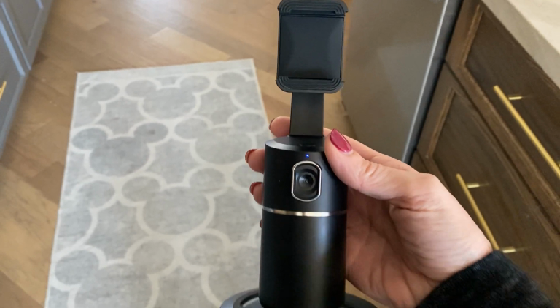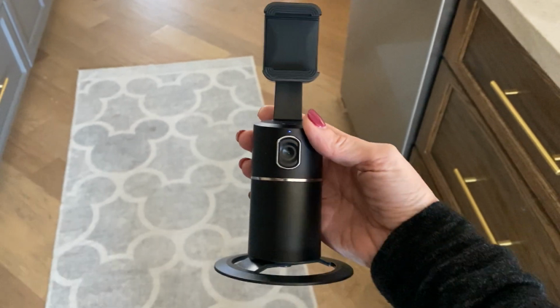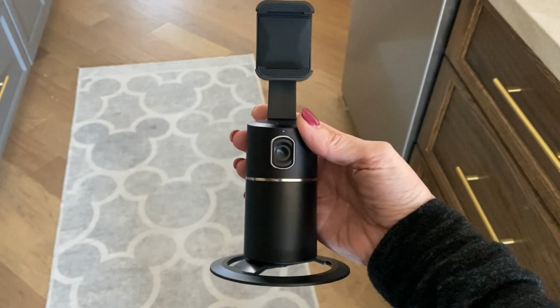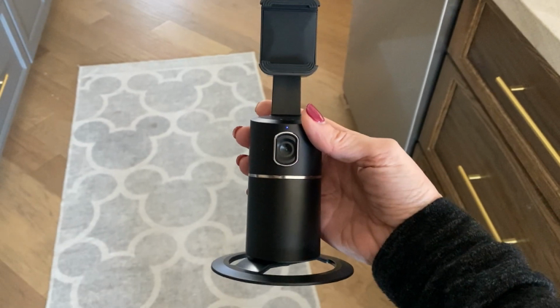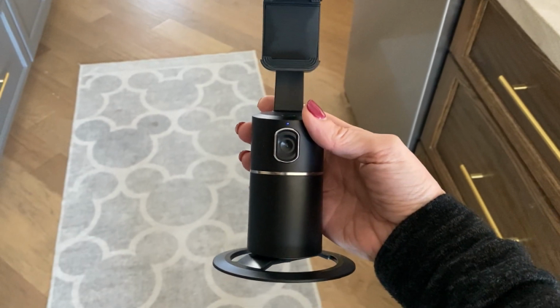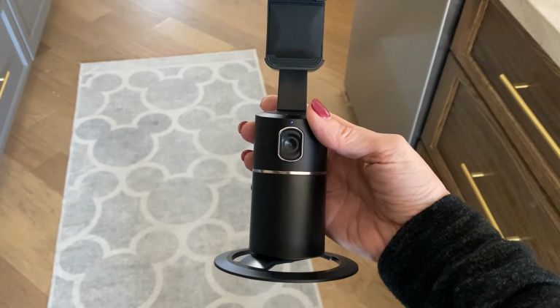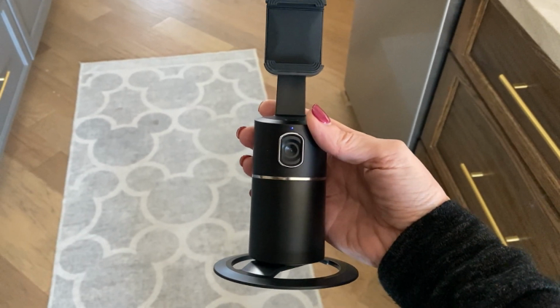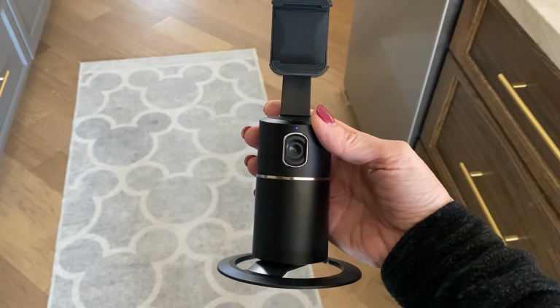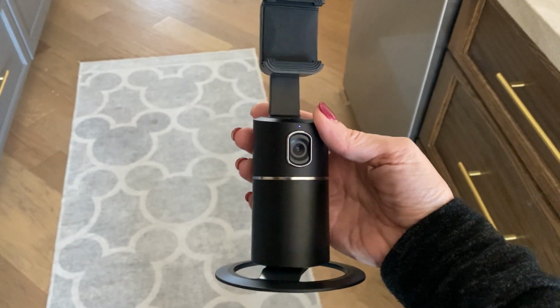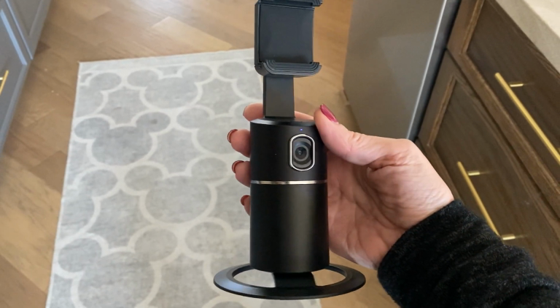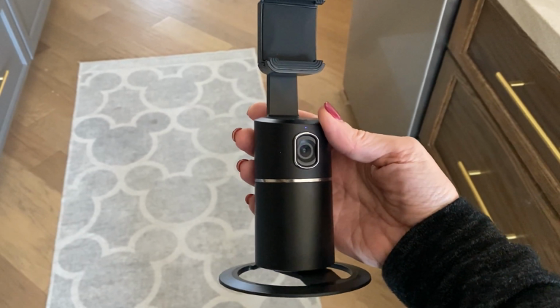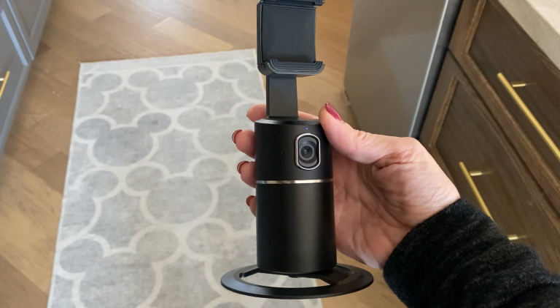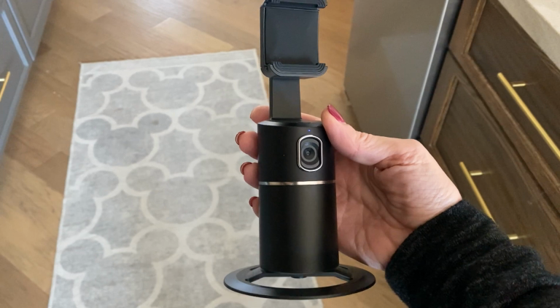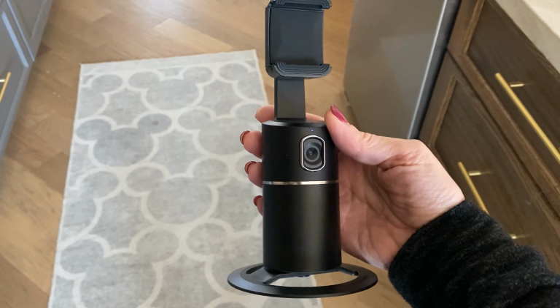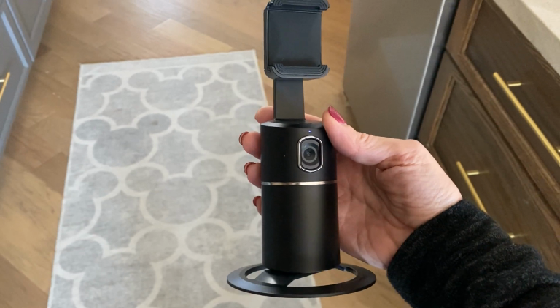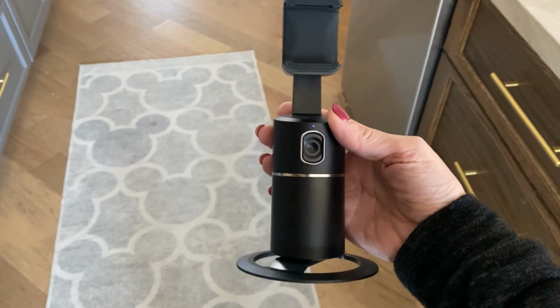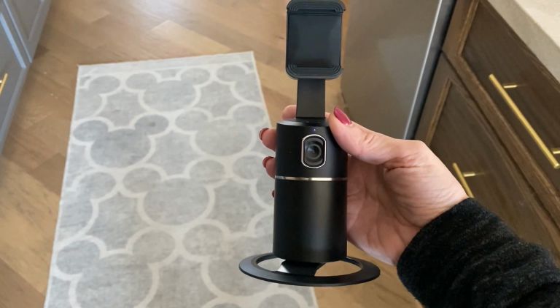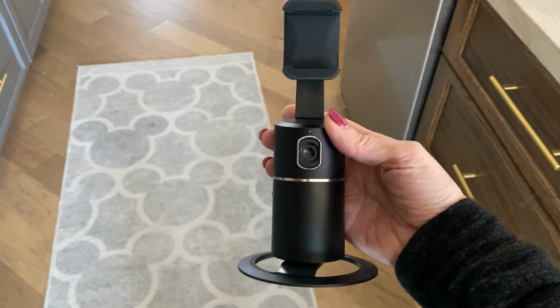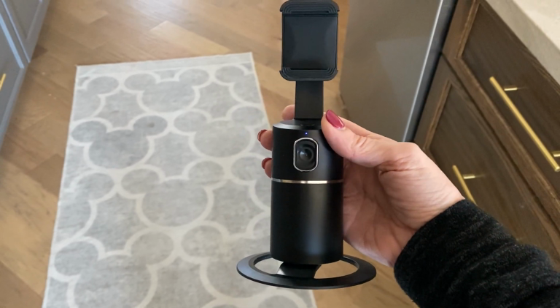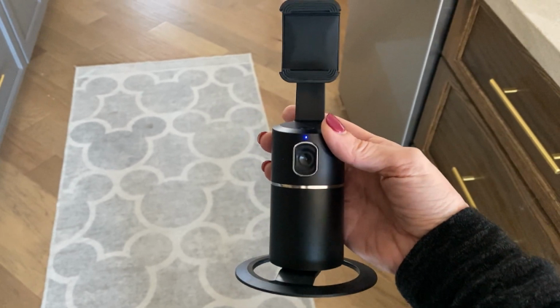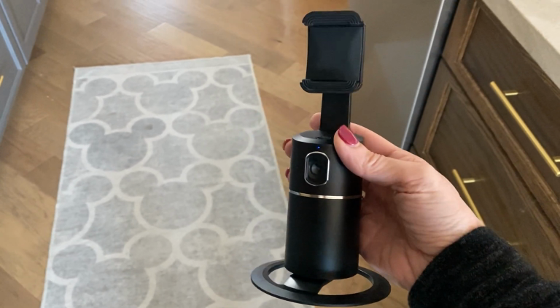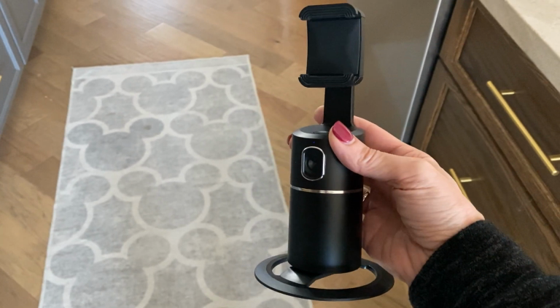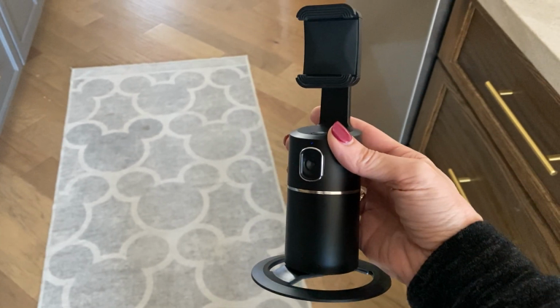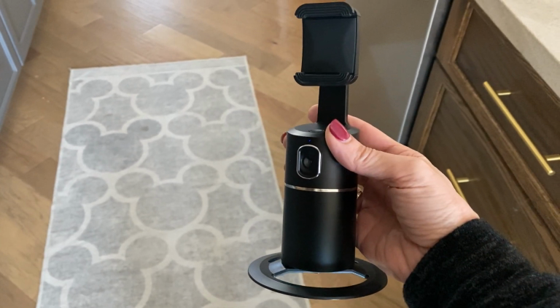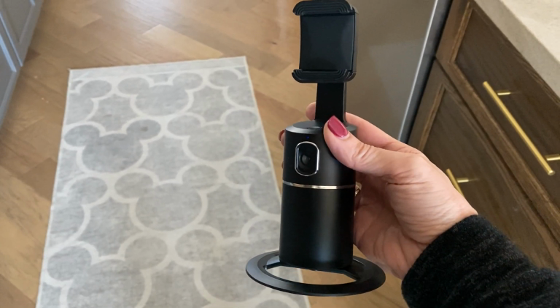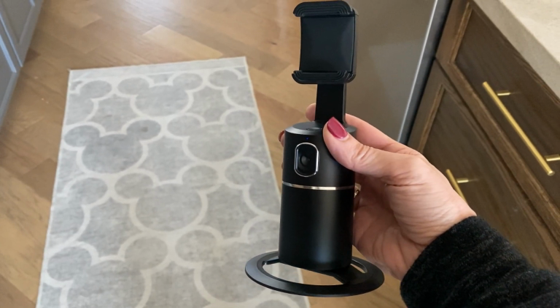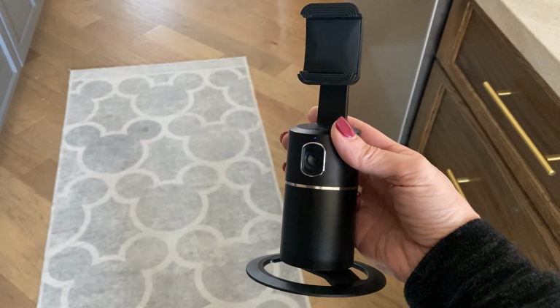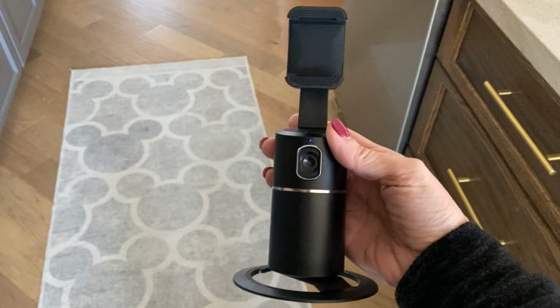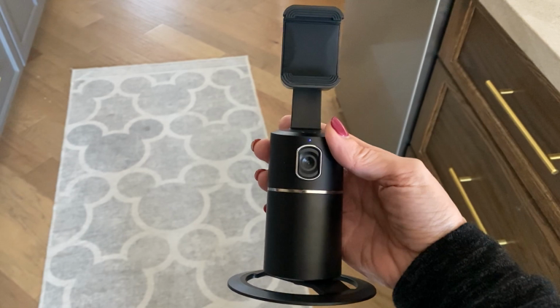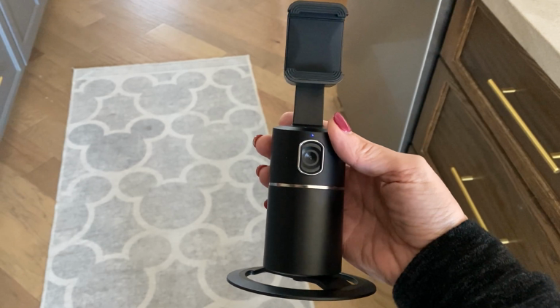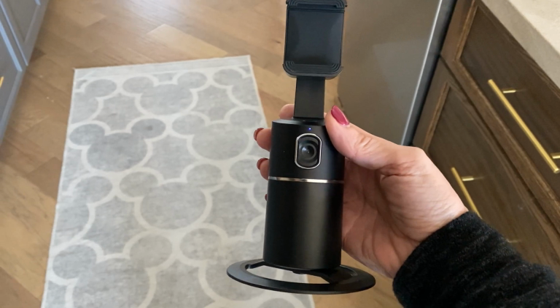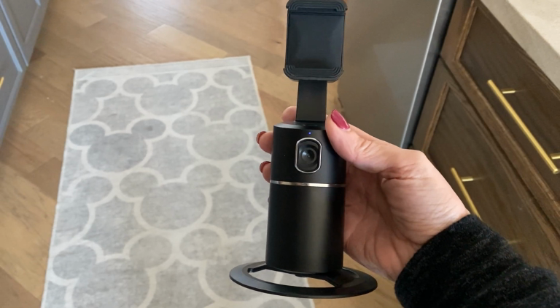This keeps your phone positioned — you can see it turning there, trying to find me when I move my face out of the way. So it follows you as you go and helps you to record your video to be straight on.